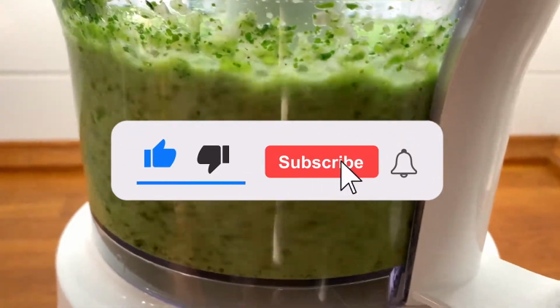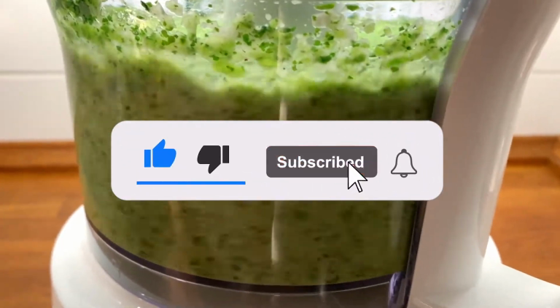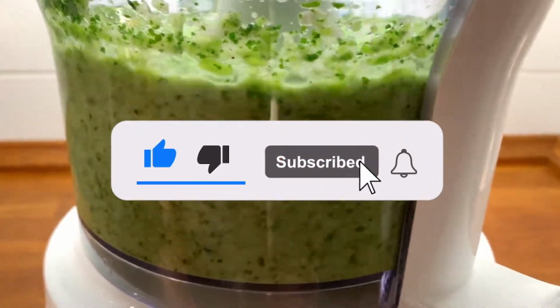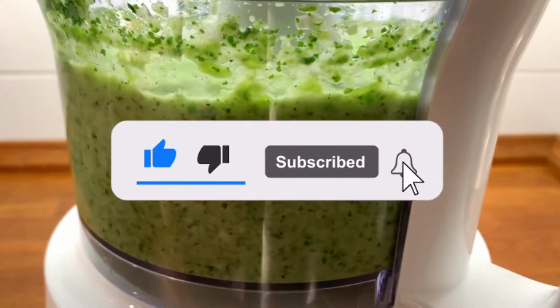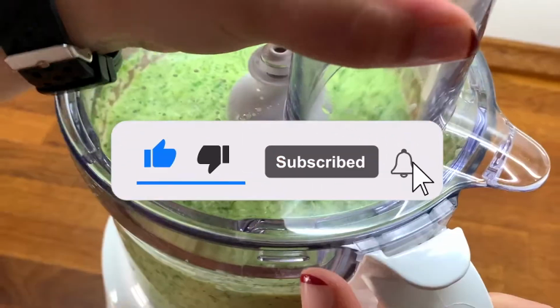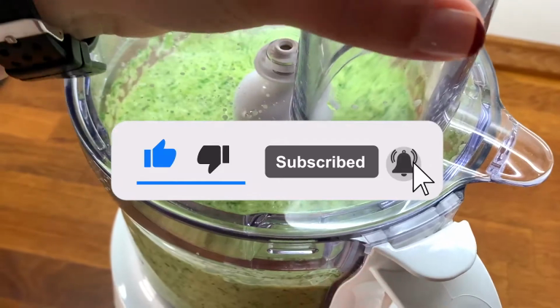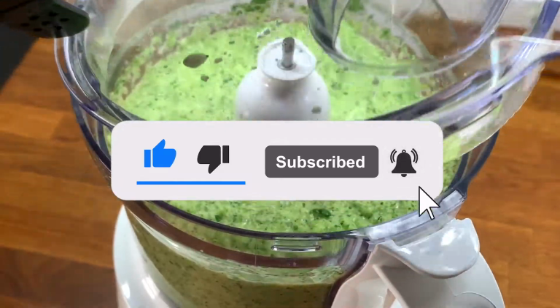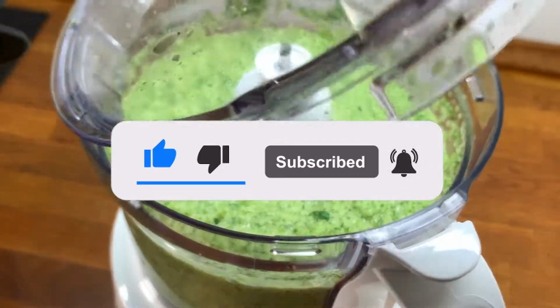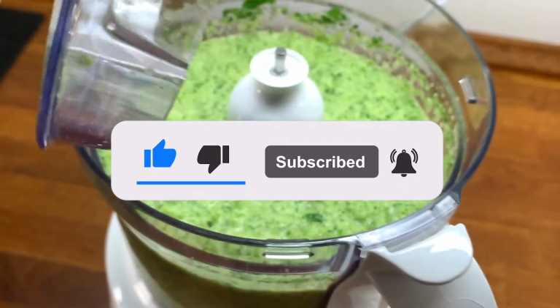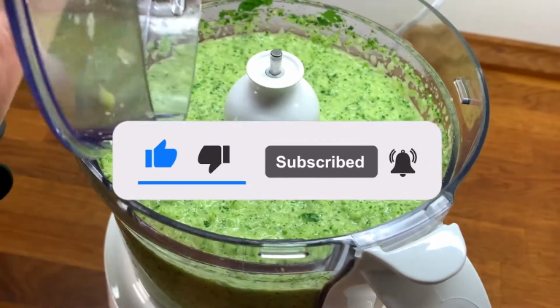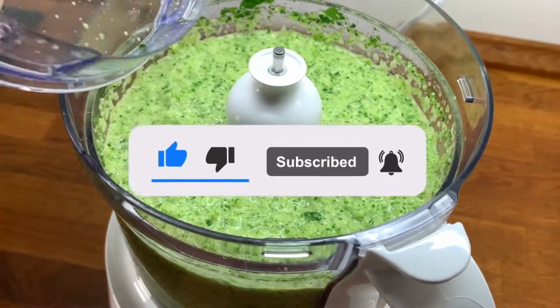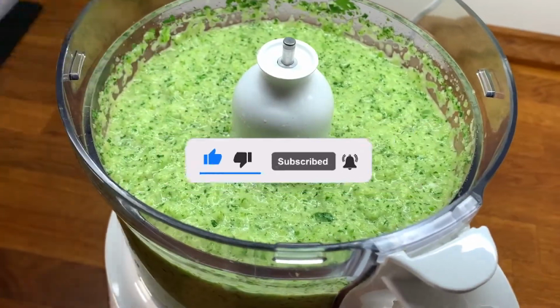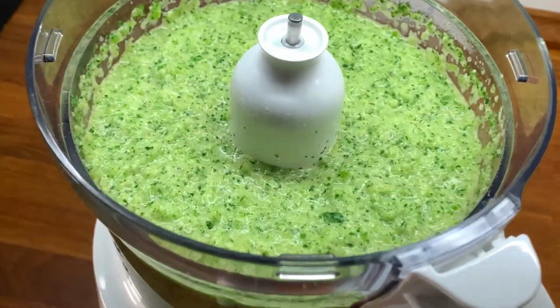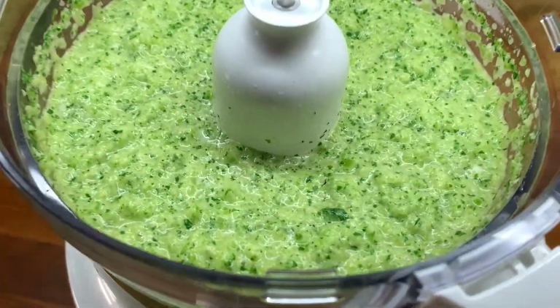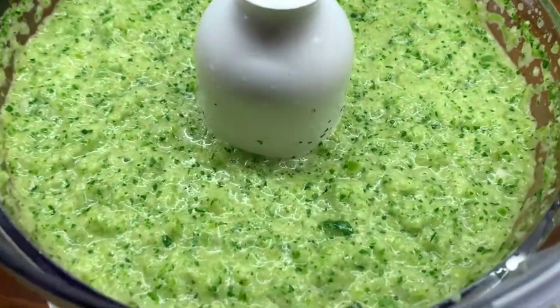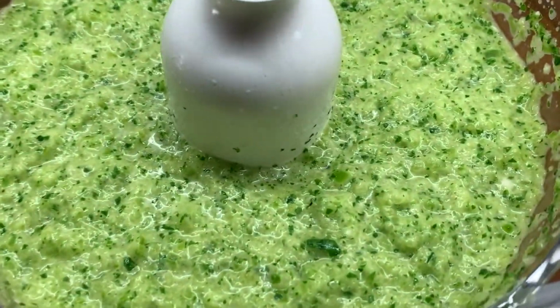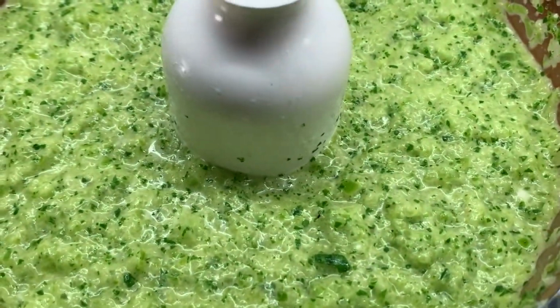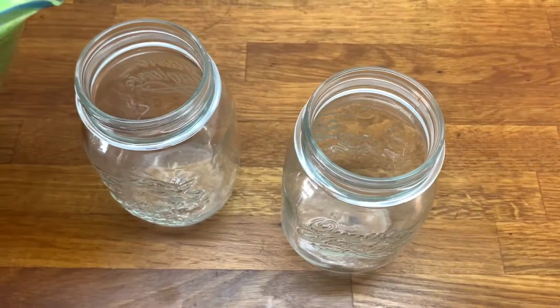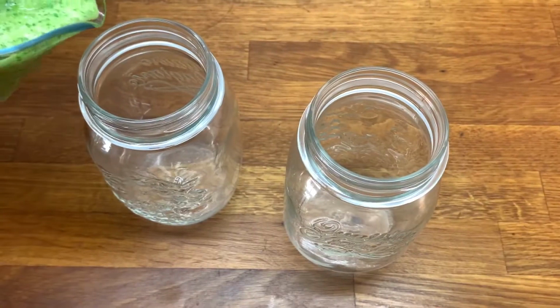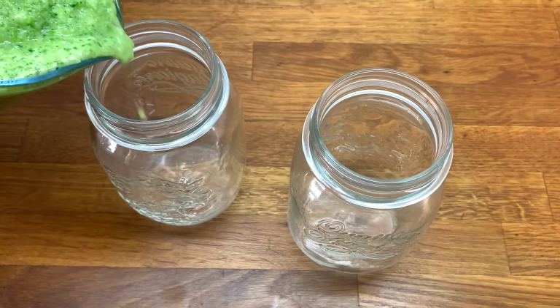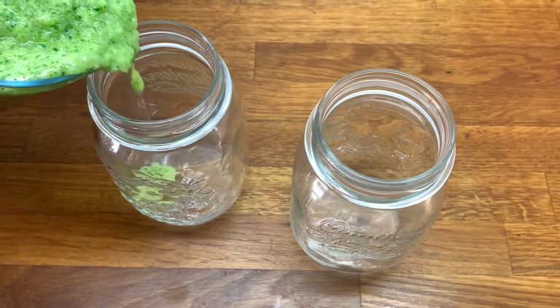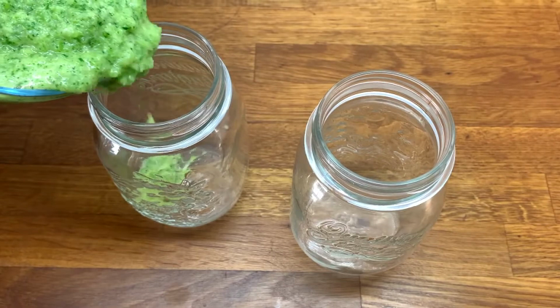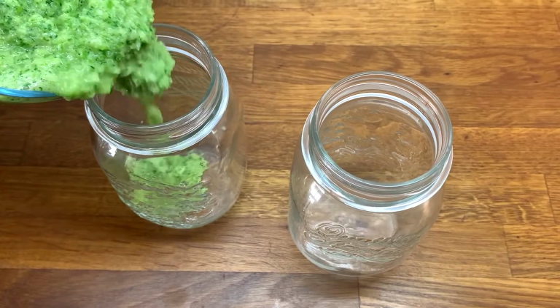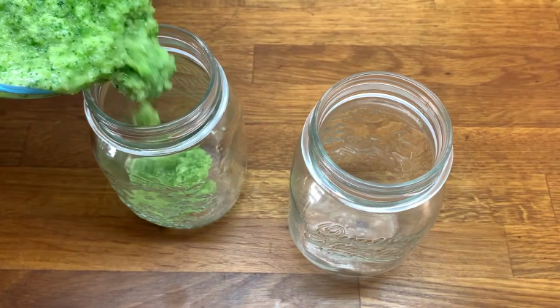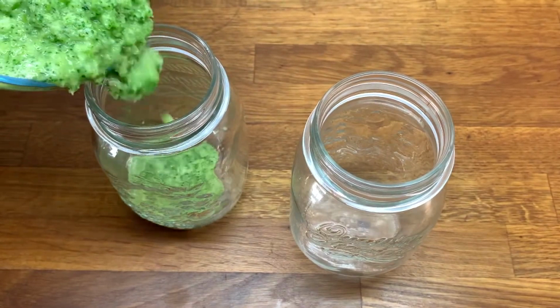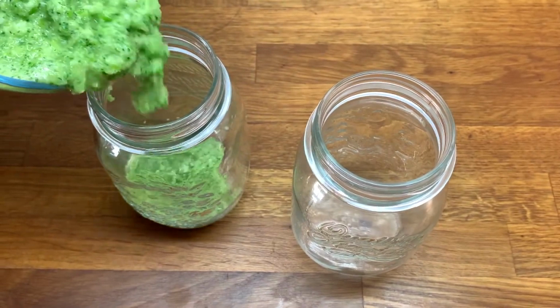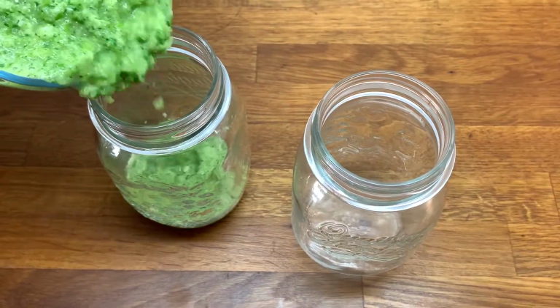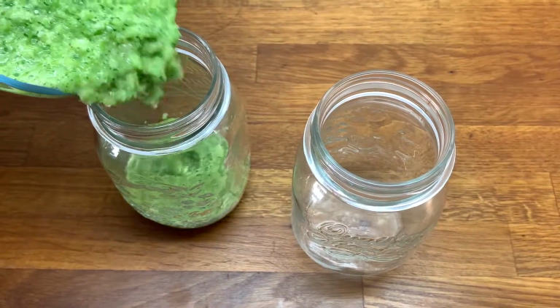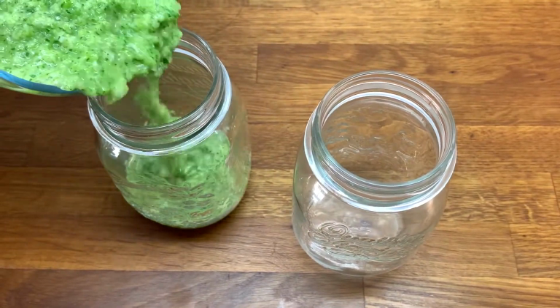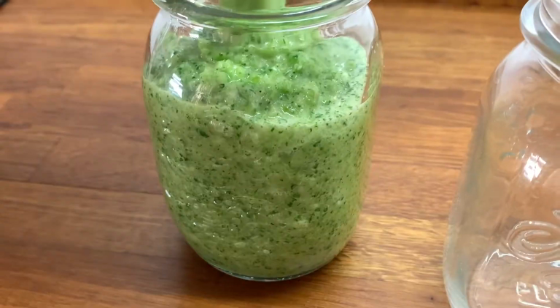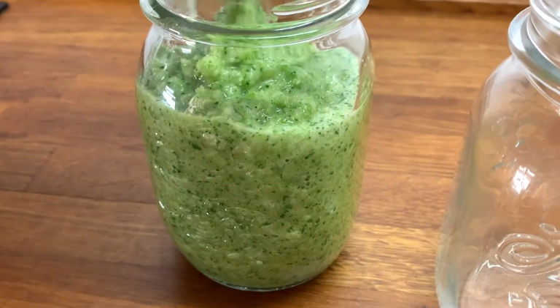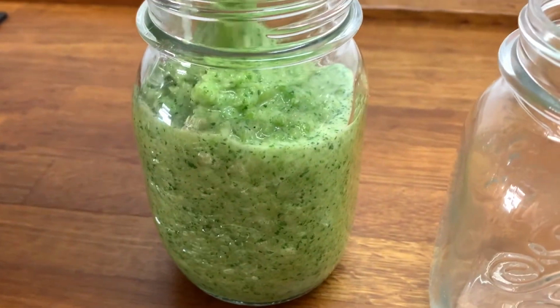The sofrito can be stored in an airtight container in the fridge and it'll last about two weeks, or it can also be frozen and it'll stay fresh for about three months.